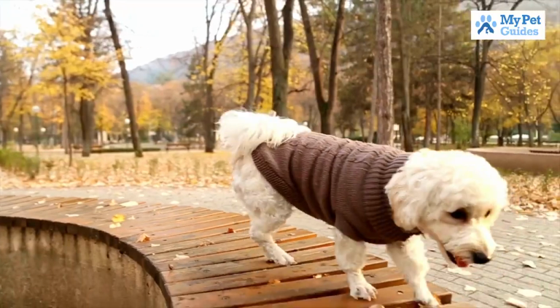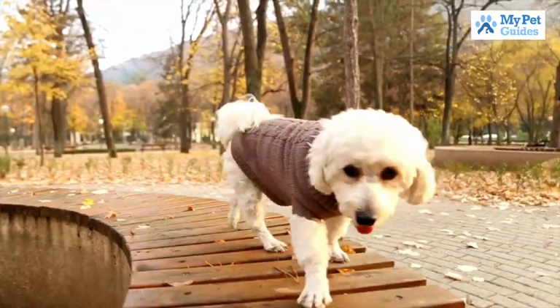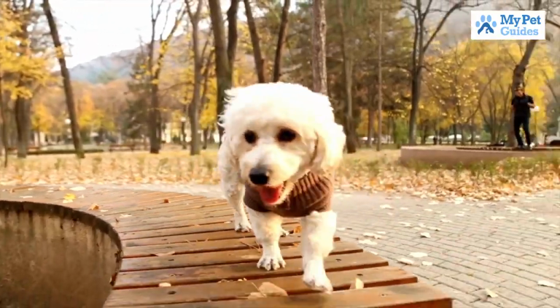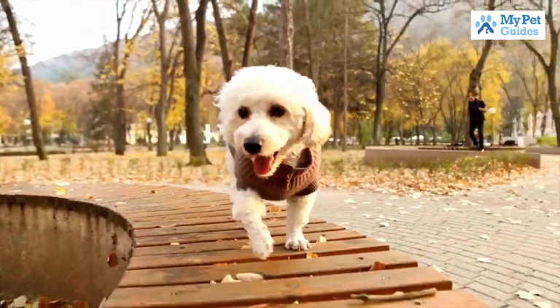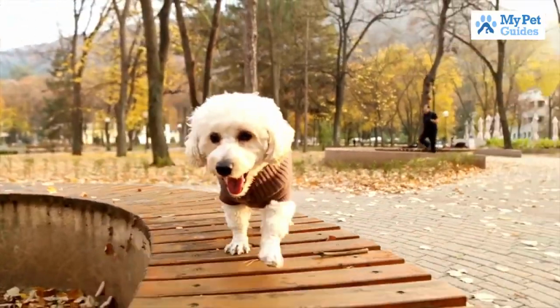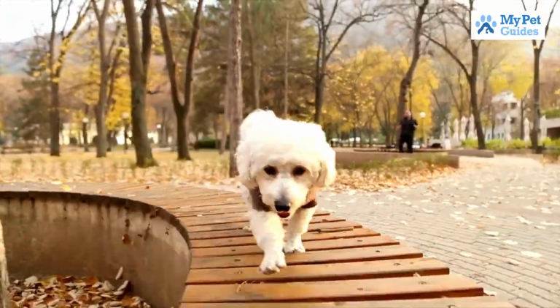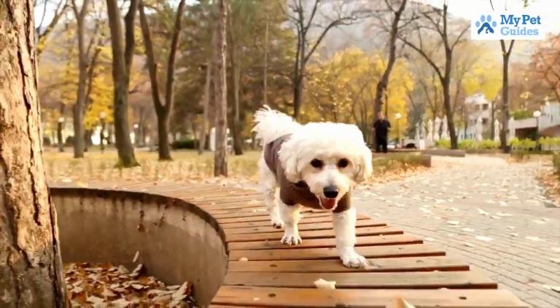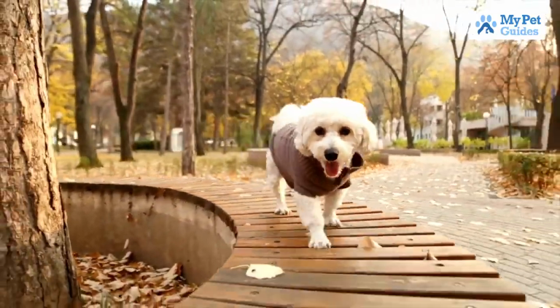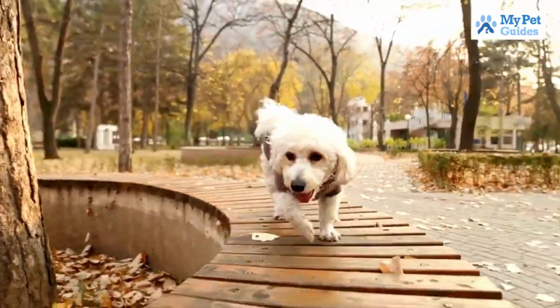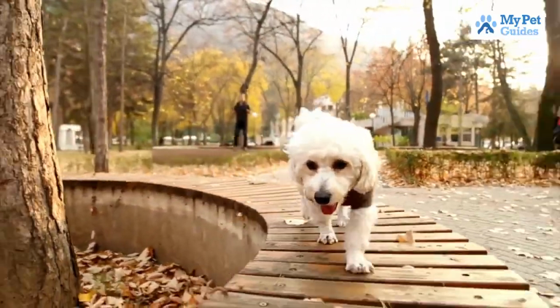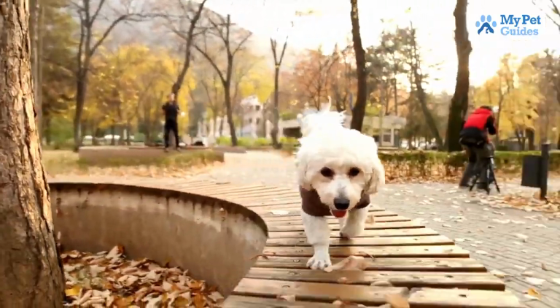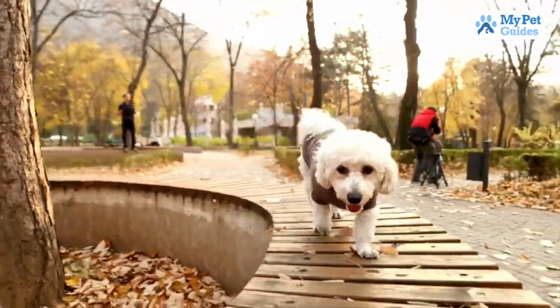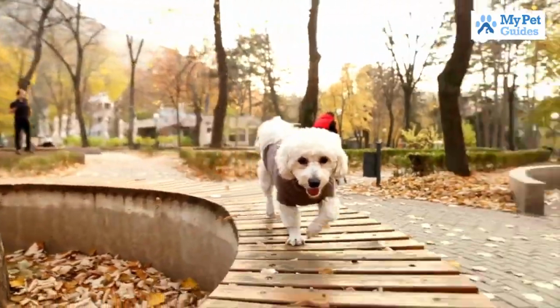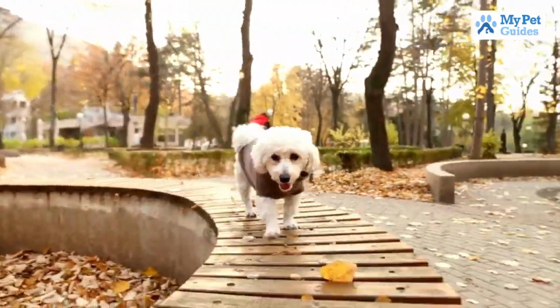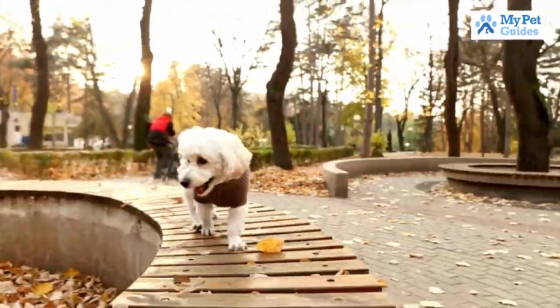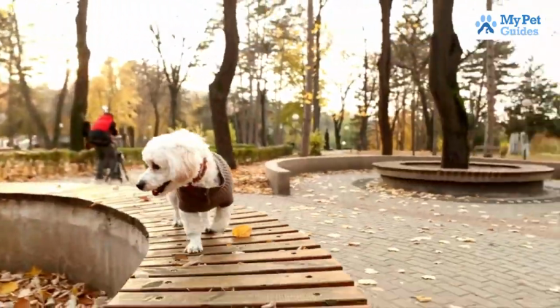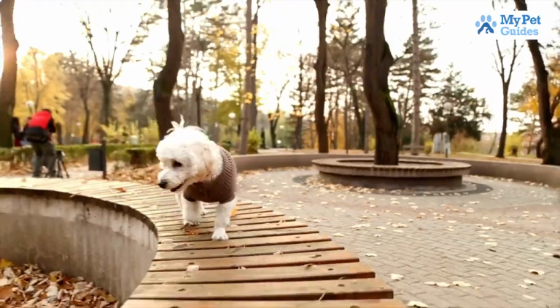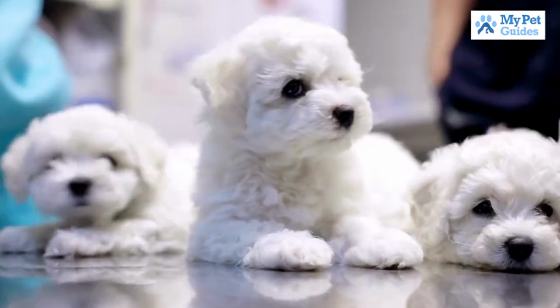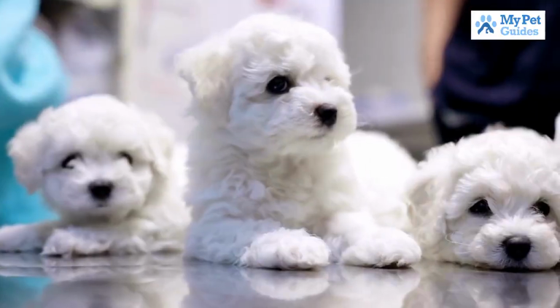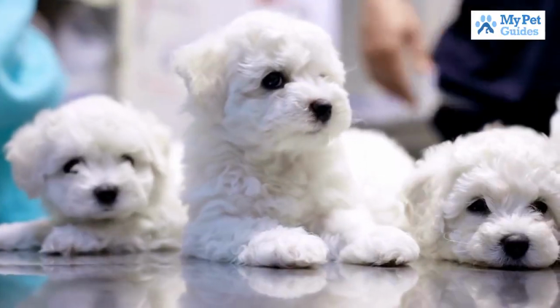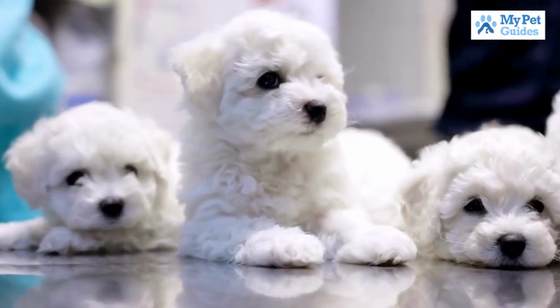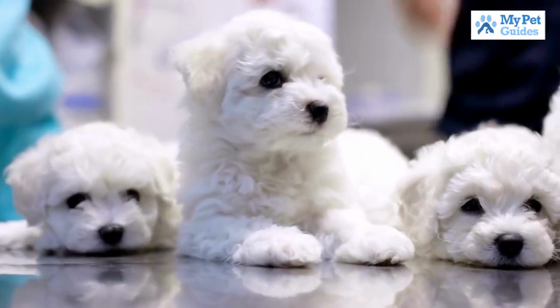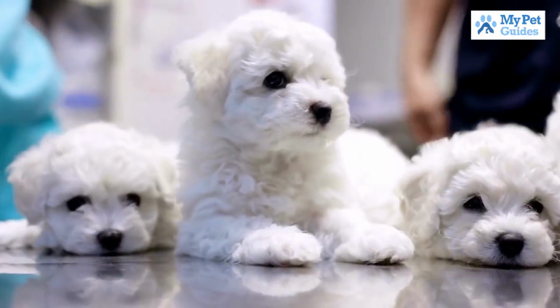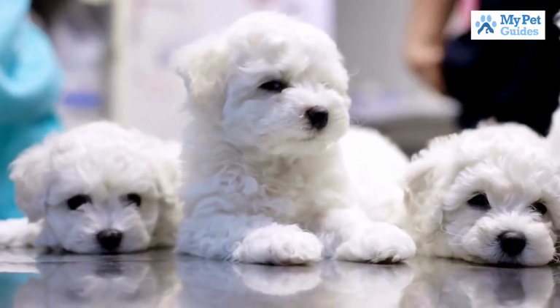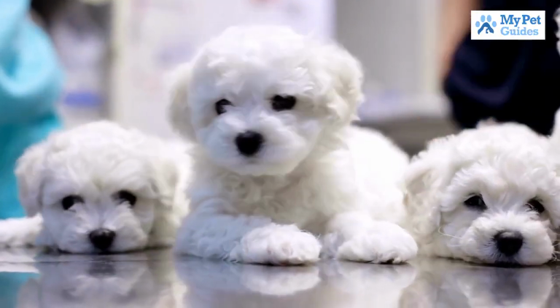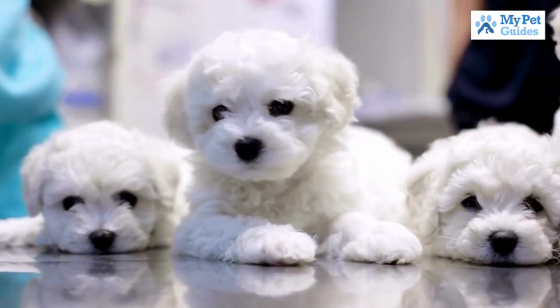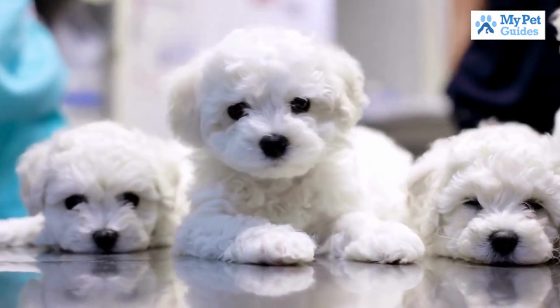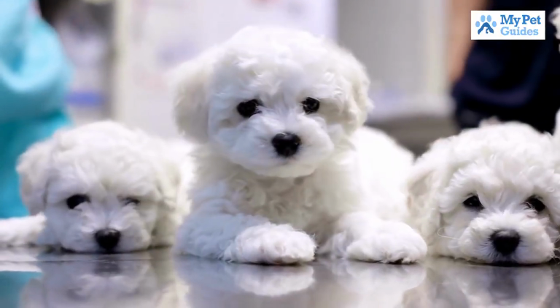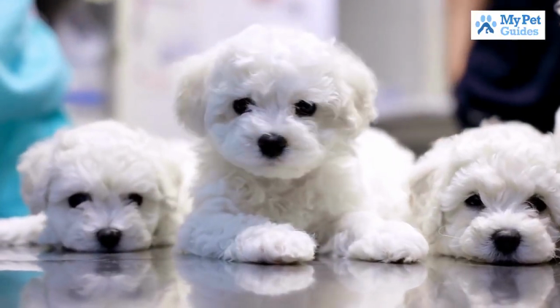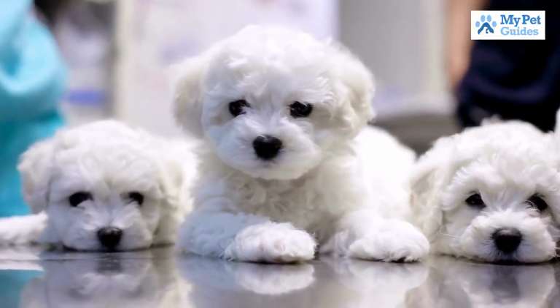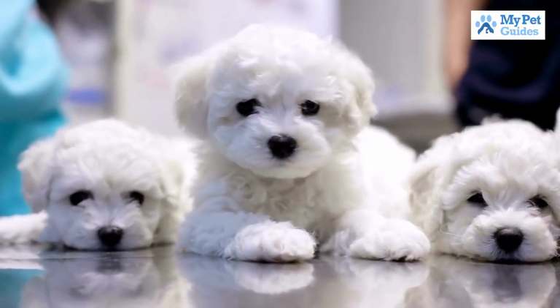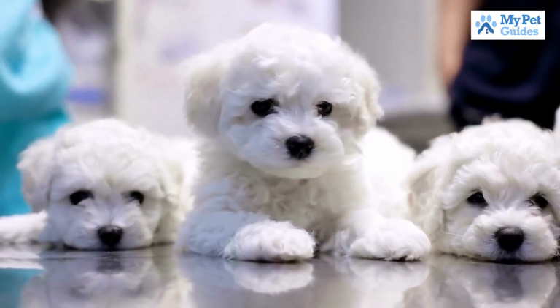They are intelligent and can be trained to do tricks, making them a fun and entertaining pet. With regular brushing, they are relatively low maintenance compared to other breeds.